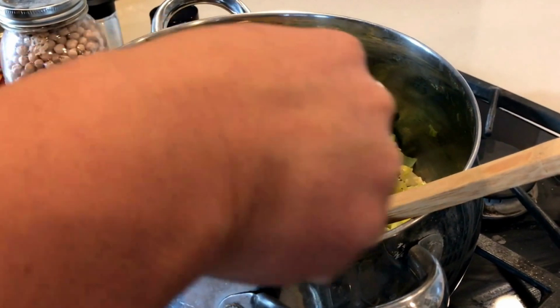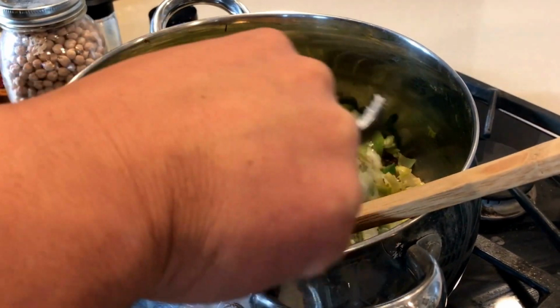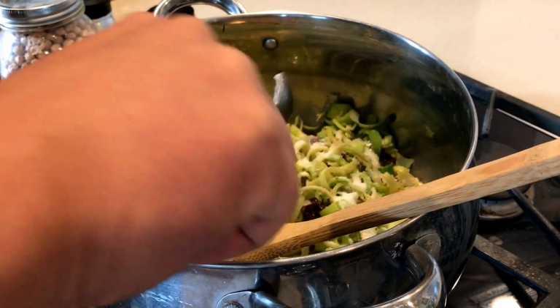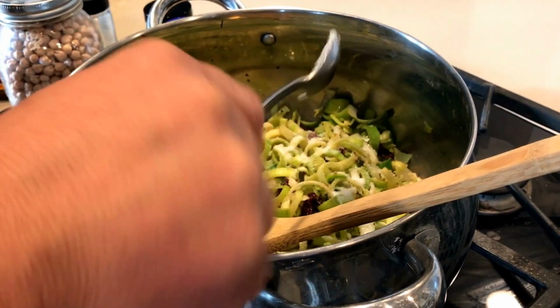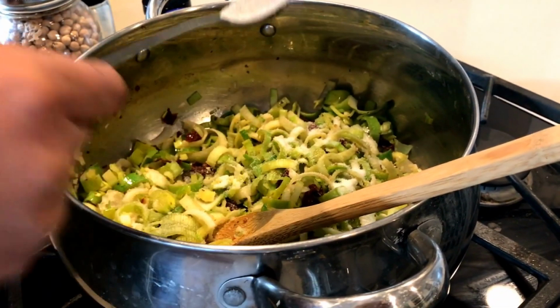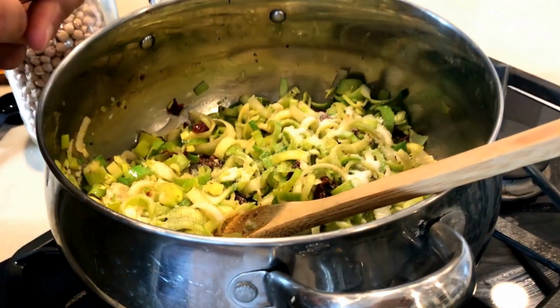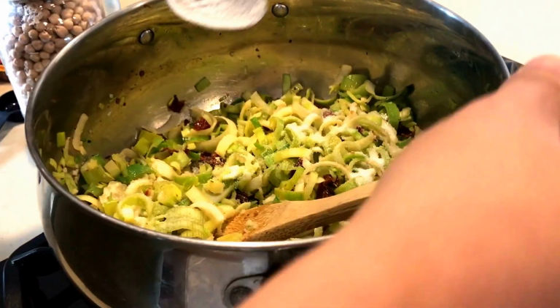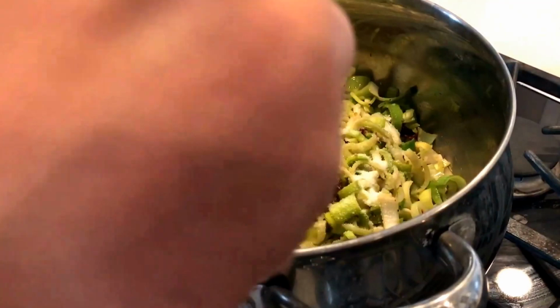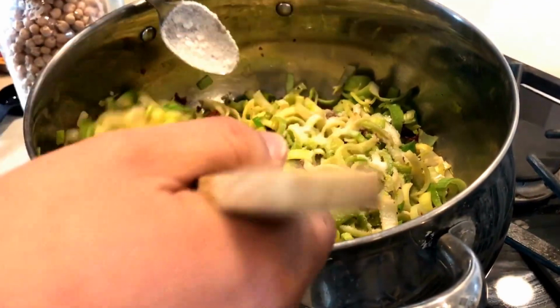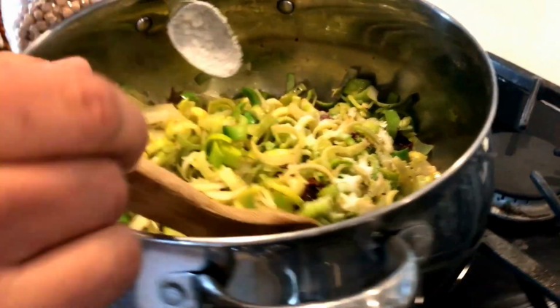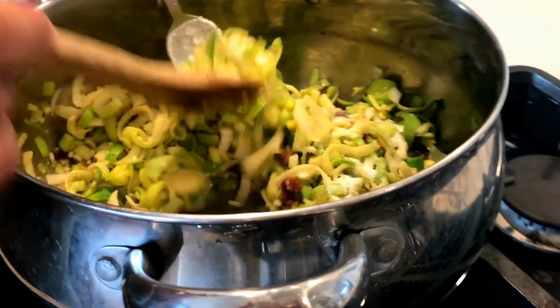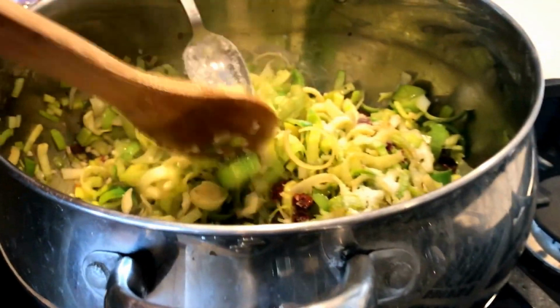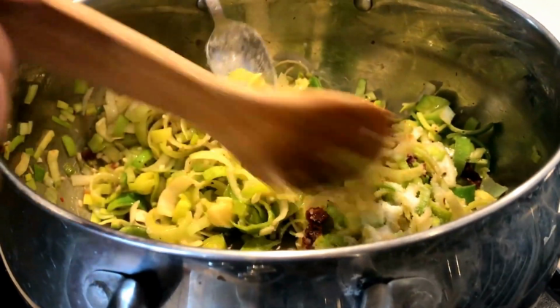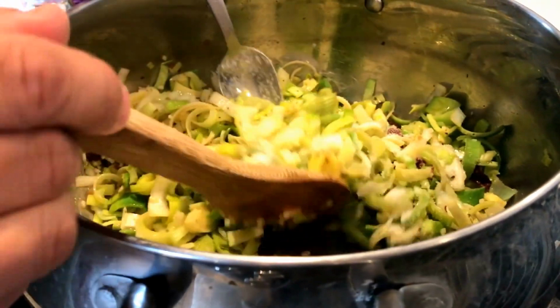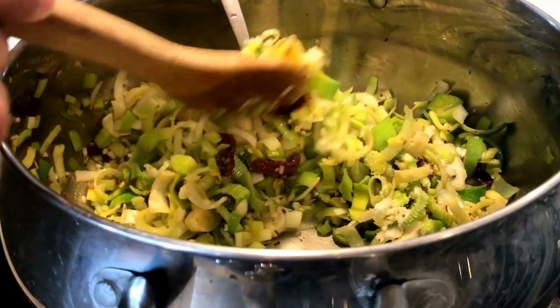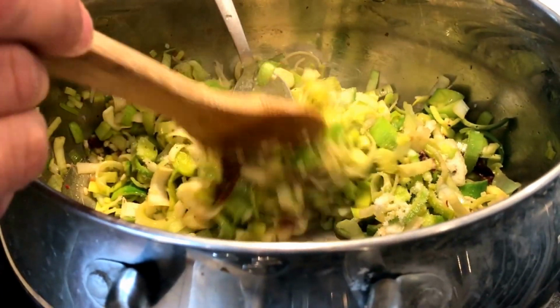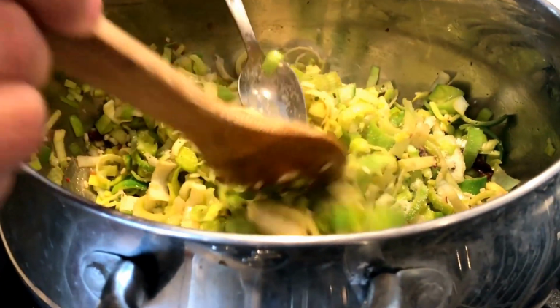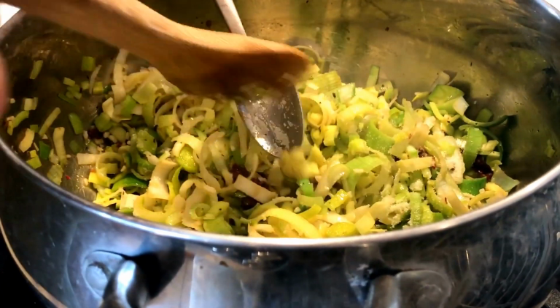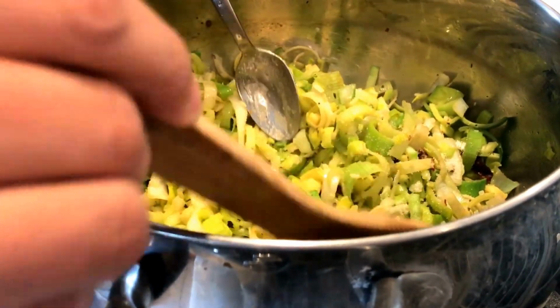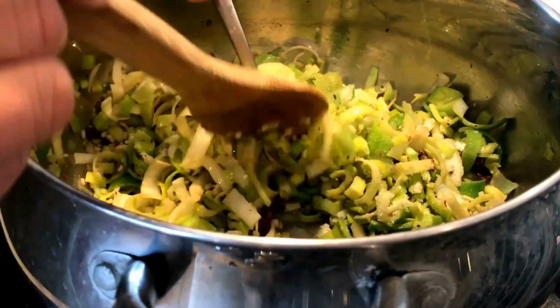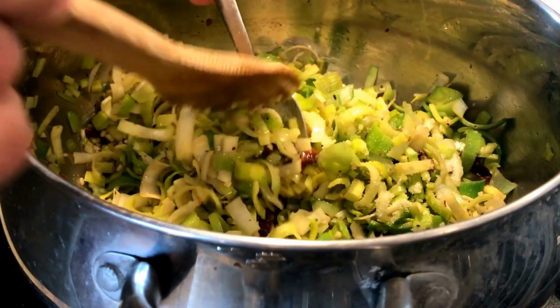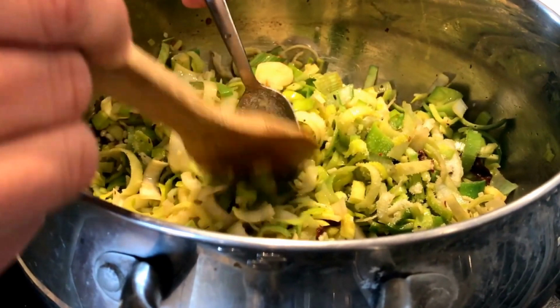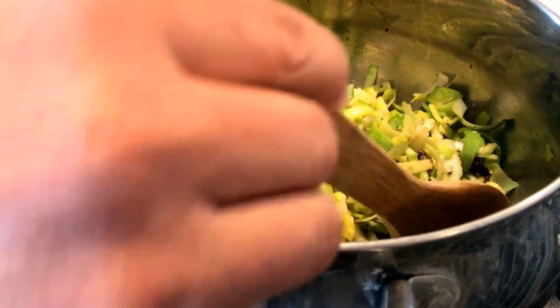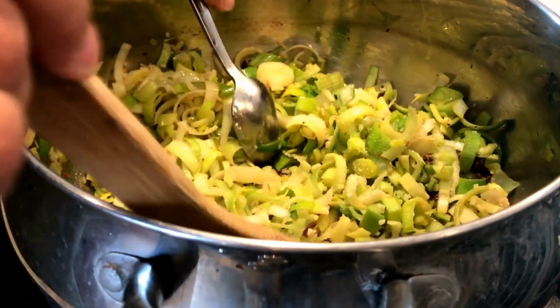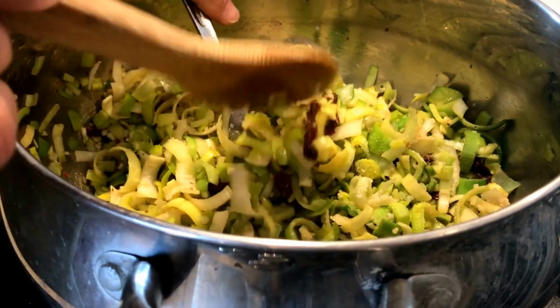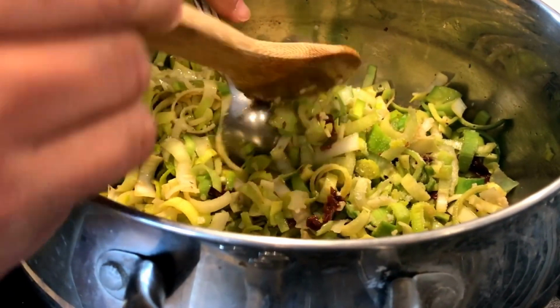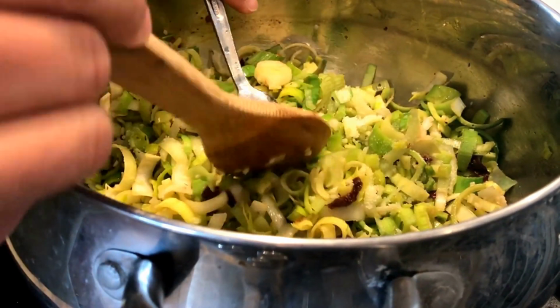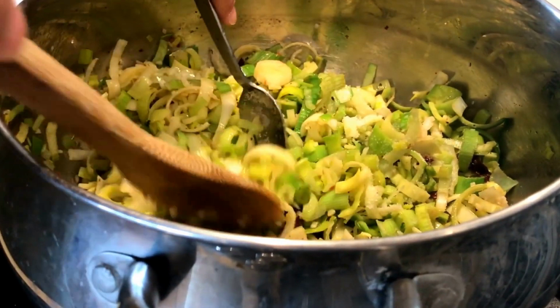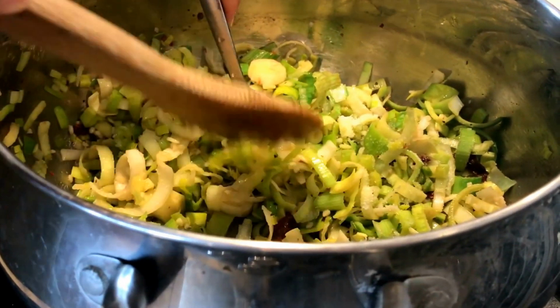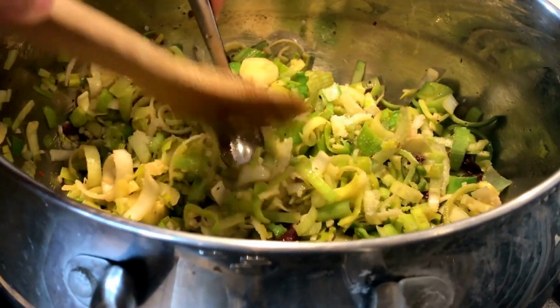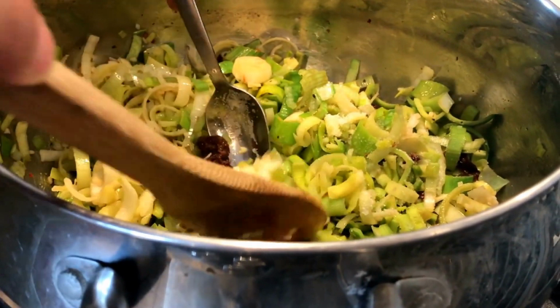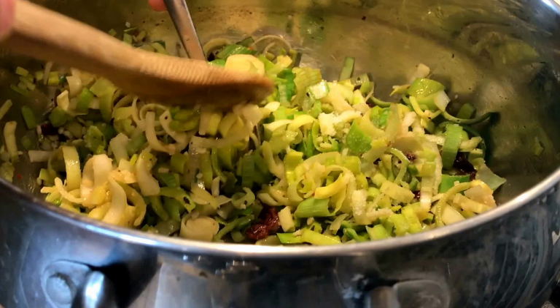I know it's a lot, but remember we're going to add a vegetable stock, rice, and beans. We'll probably end up adding more salt later when it's all done and we puree it, to taste. But for now I'll just put in a tablespoon.